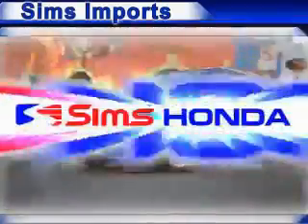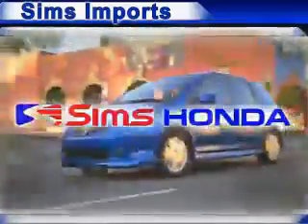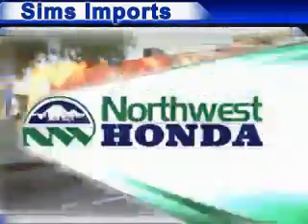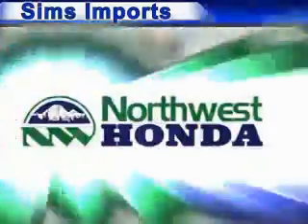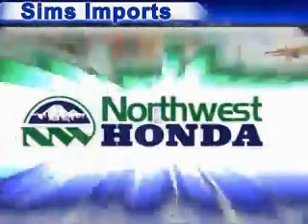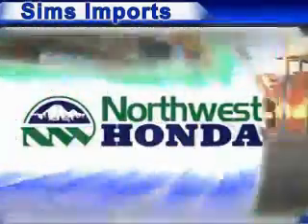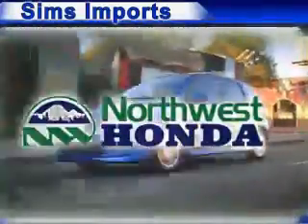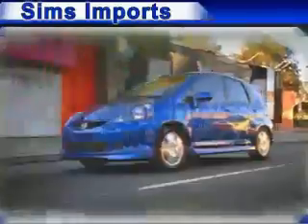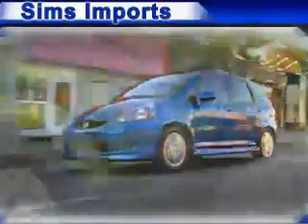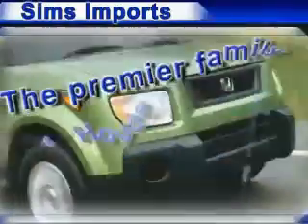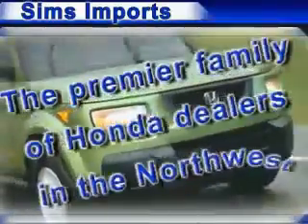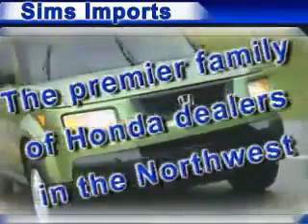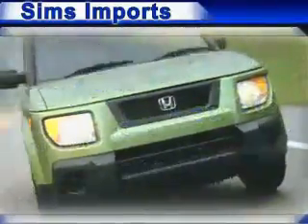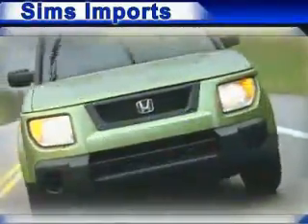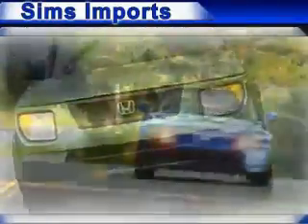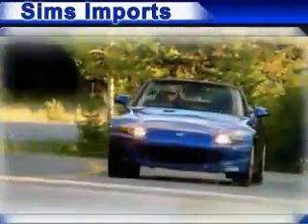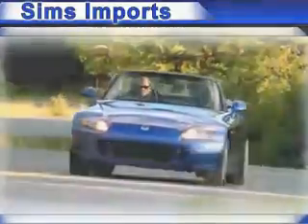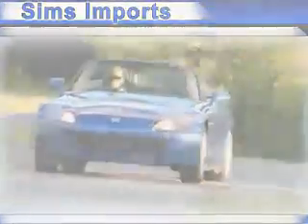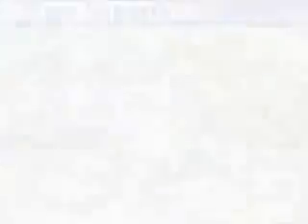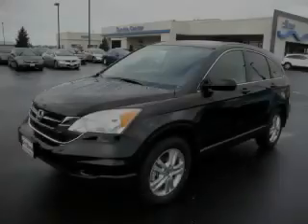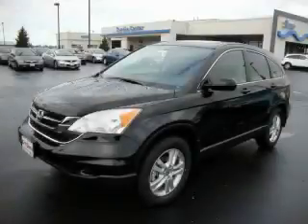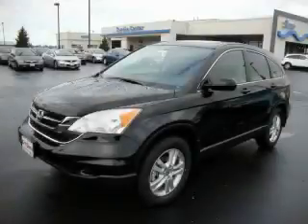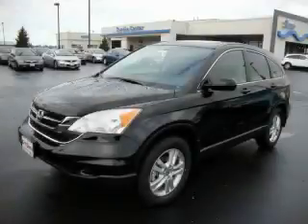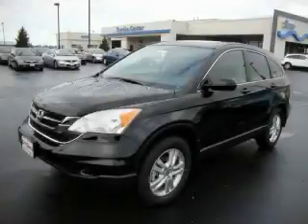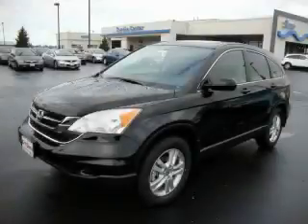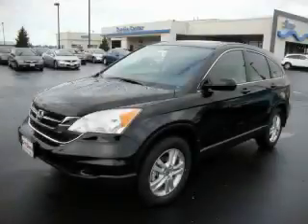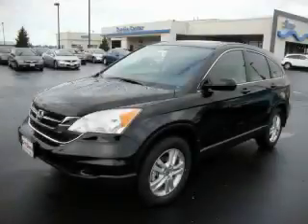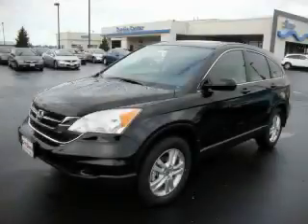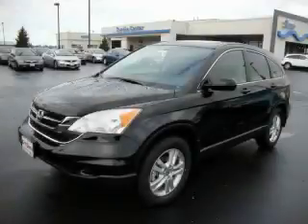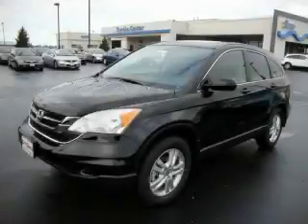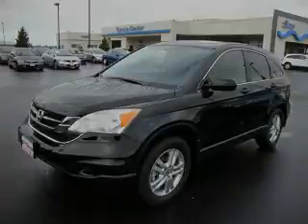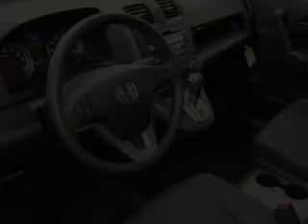Welcome to Sims Imports, home of Sims and Northwest Honda, the premier family of Honda dealers in the Northwest. This is a brand new 2010 Honda CR-V — safety, space and comfort.